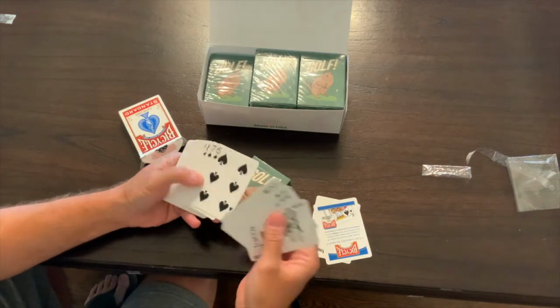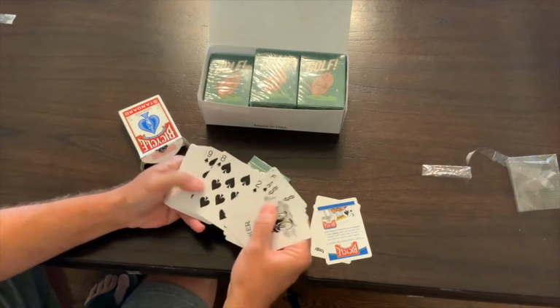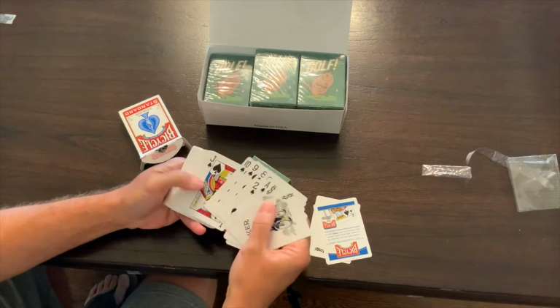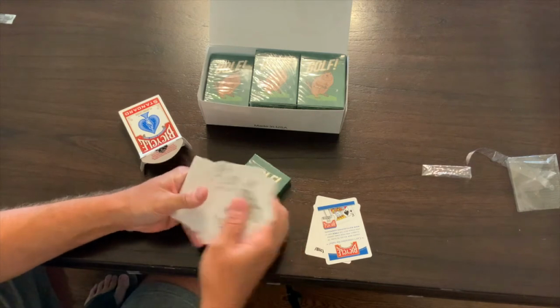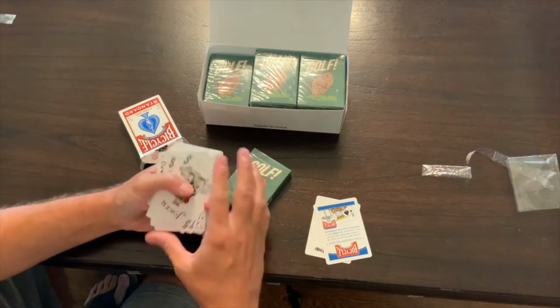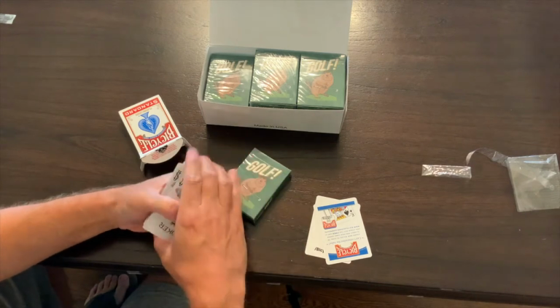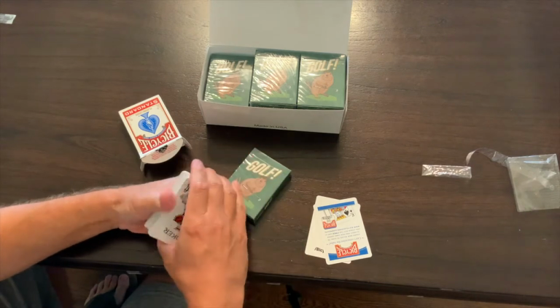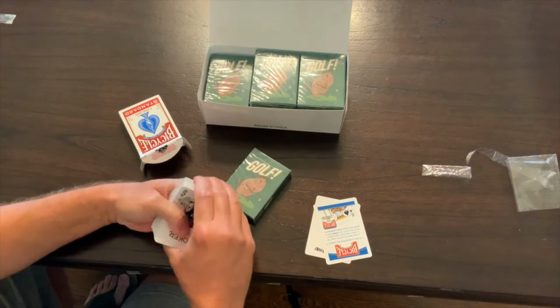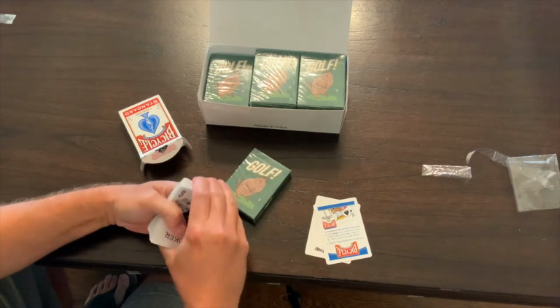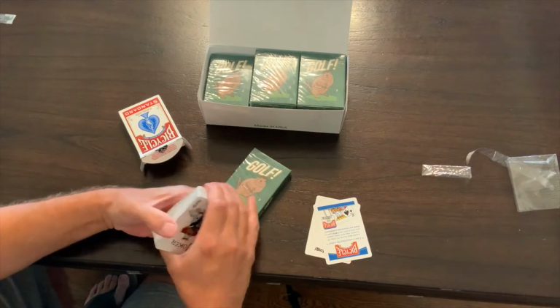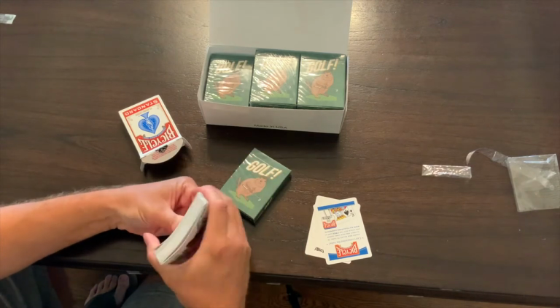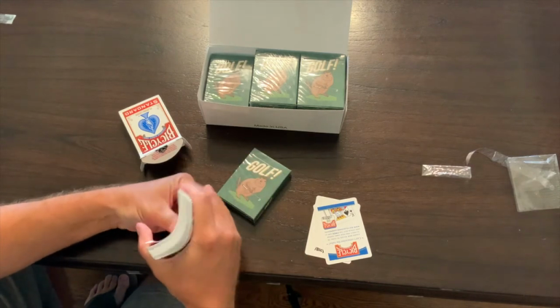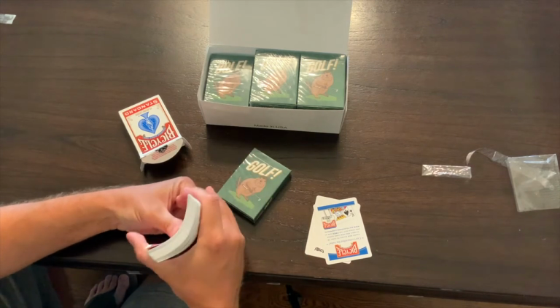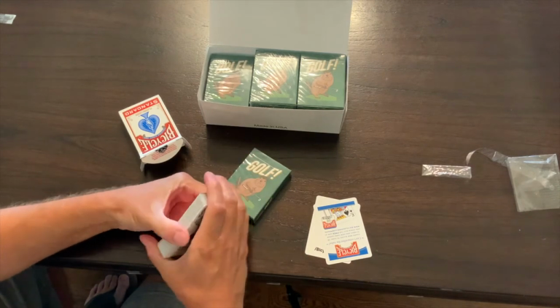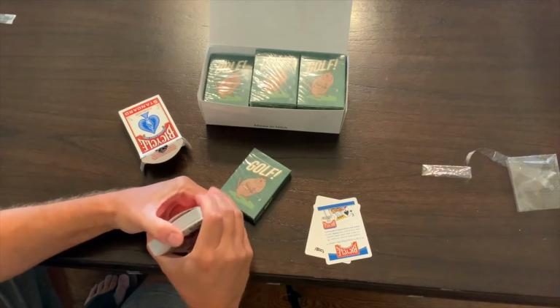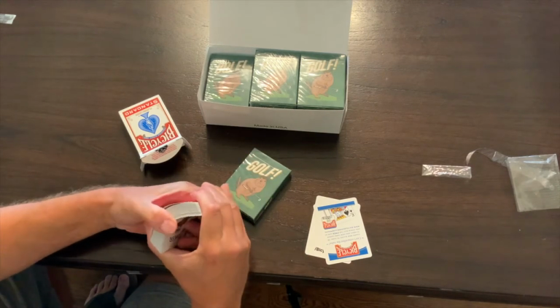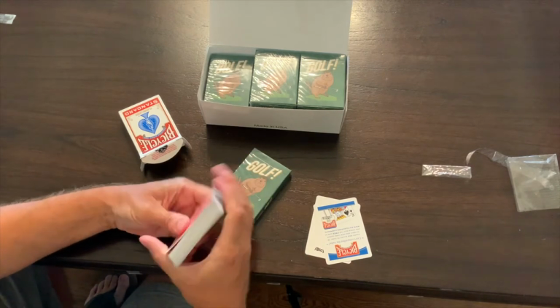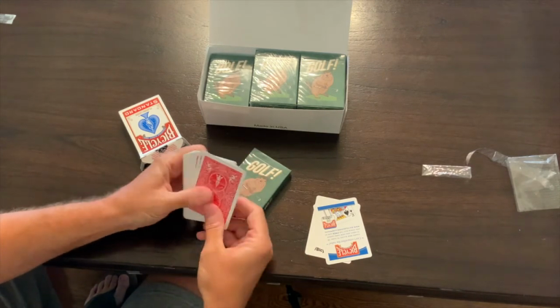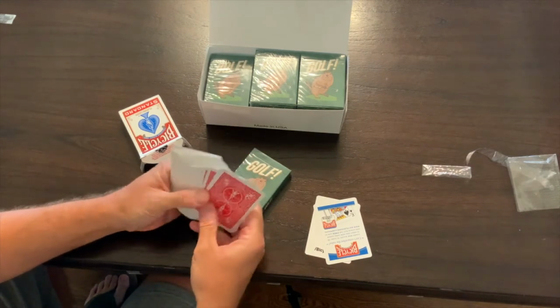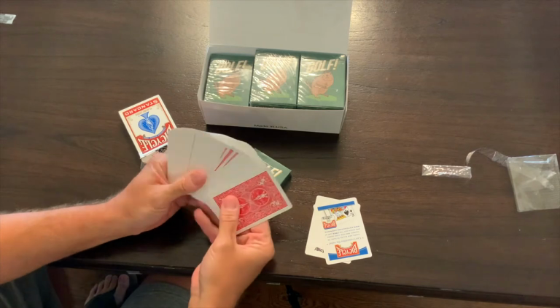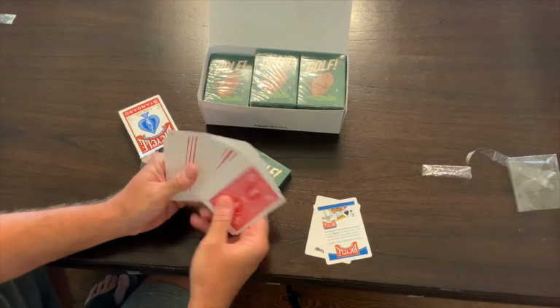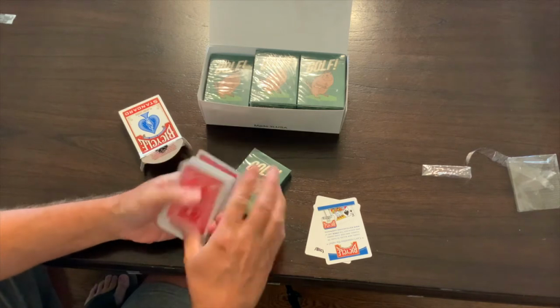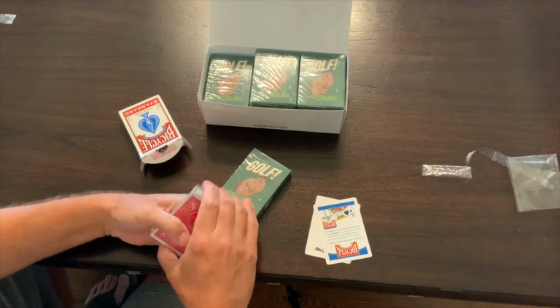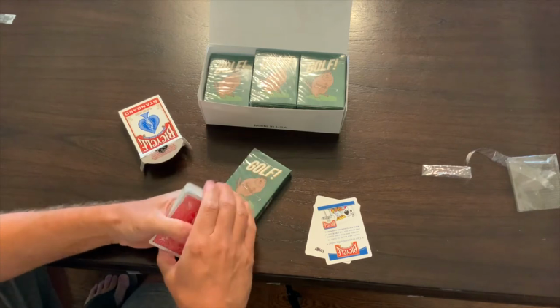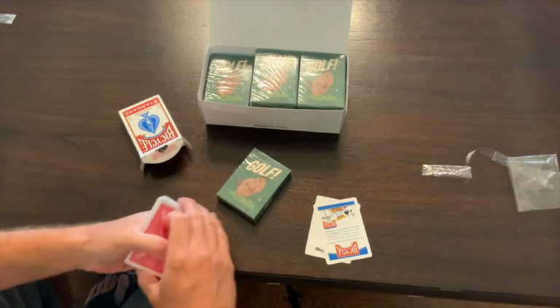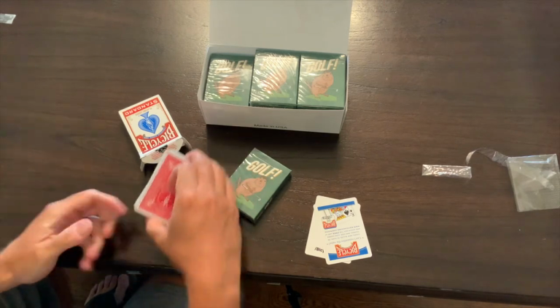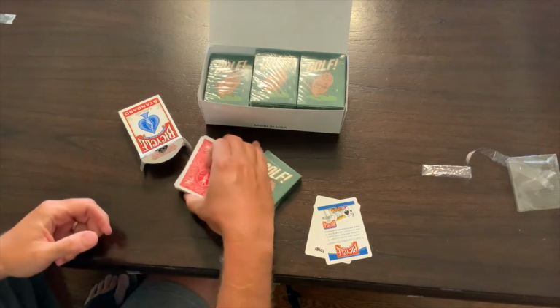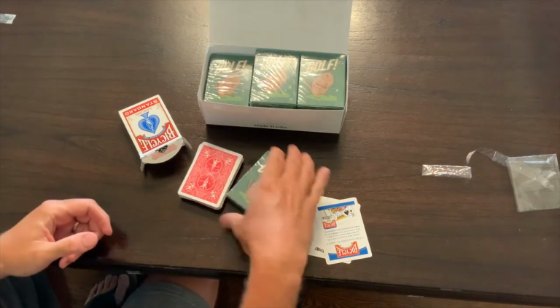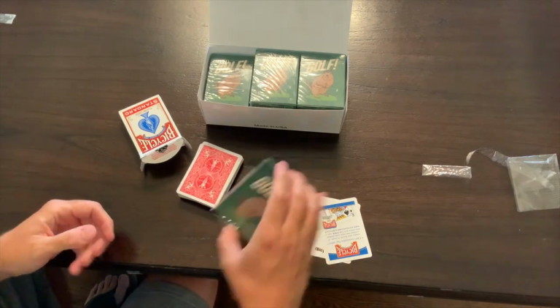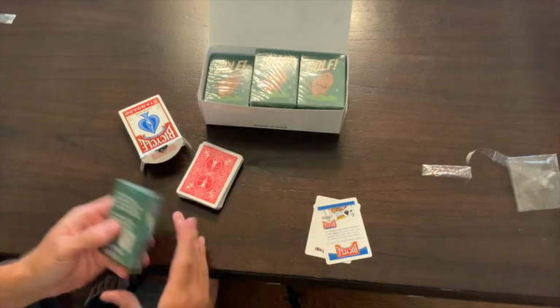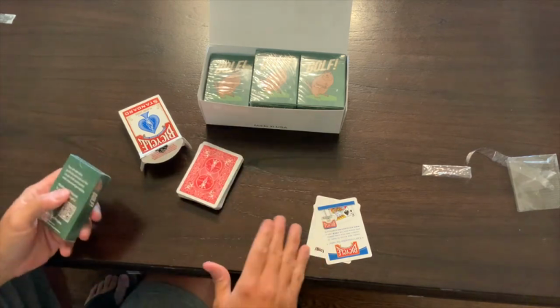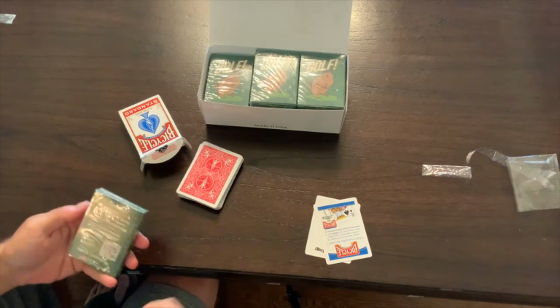Great cards. They're gonna shuffle real well, good bend to them, and they maintain their shape. Nice cards. Let's see how the golf cards compare.